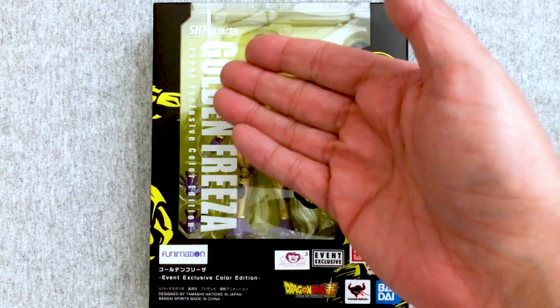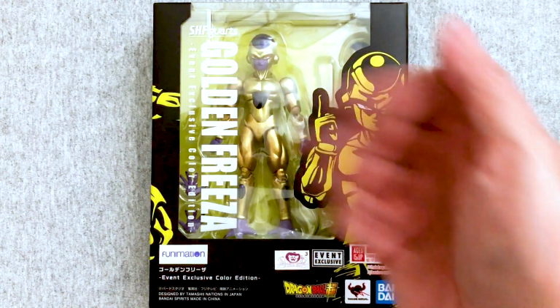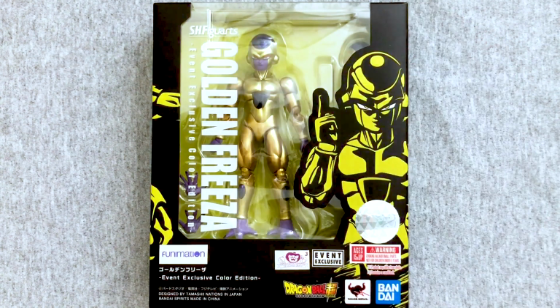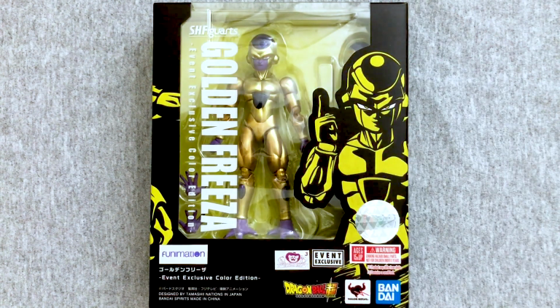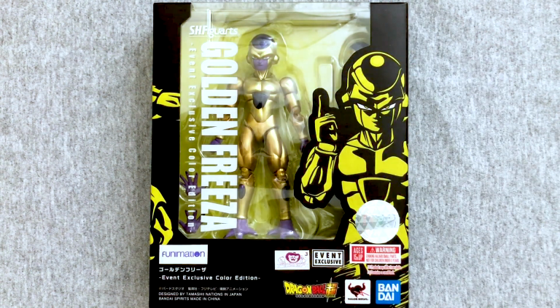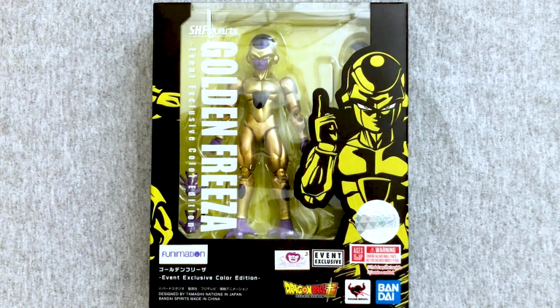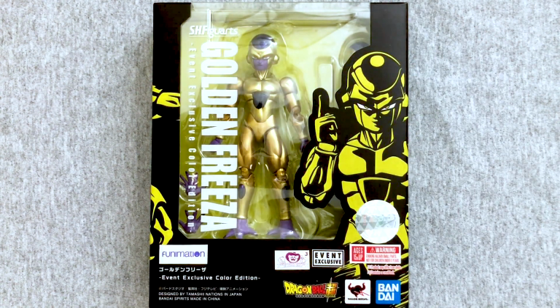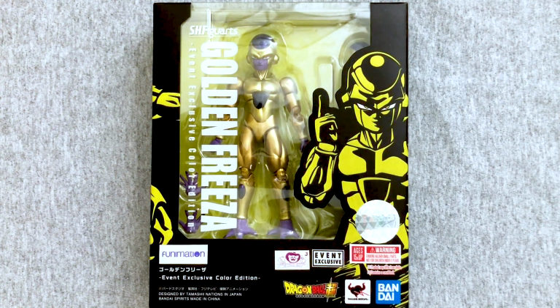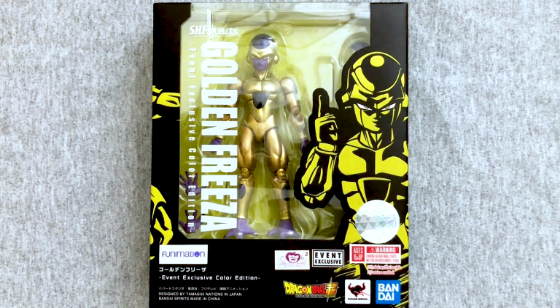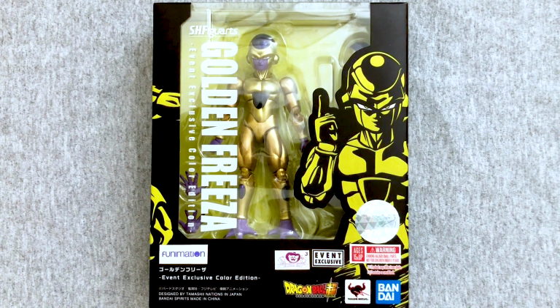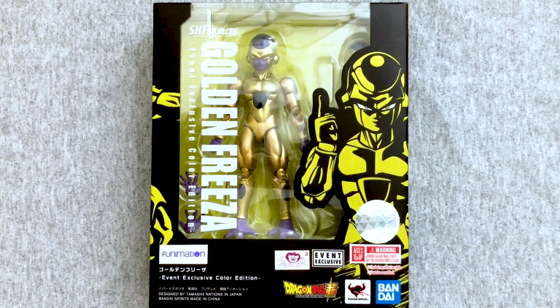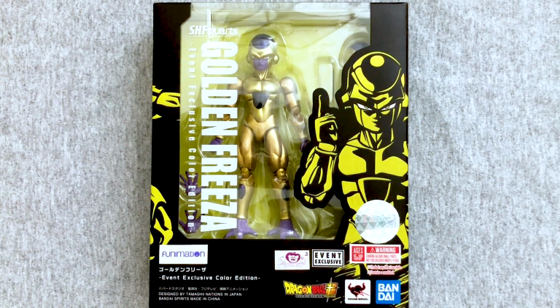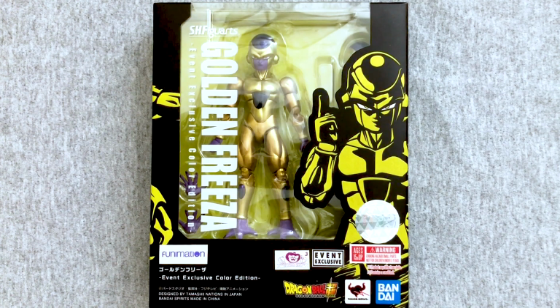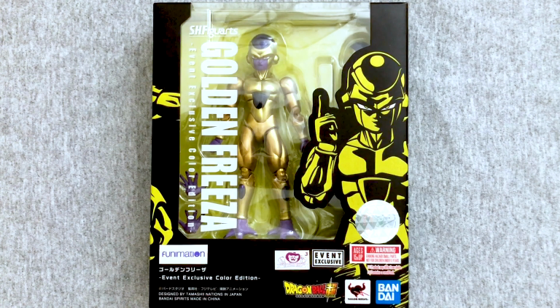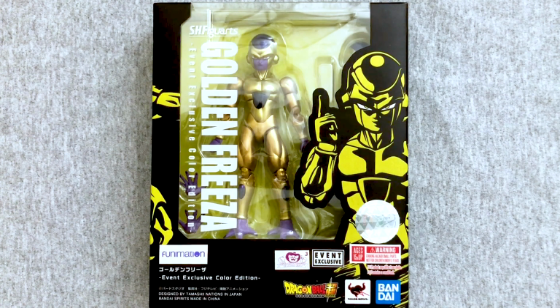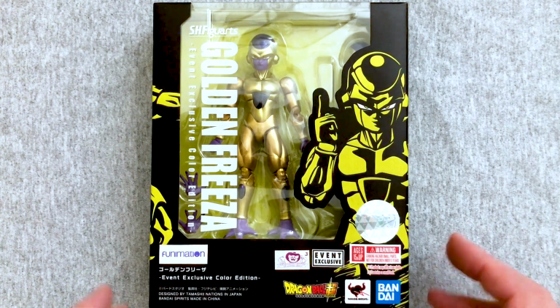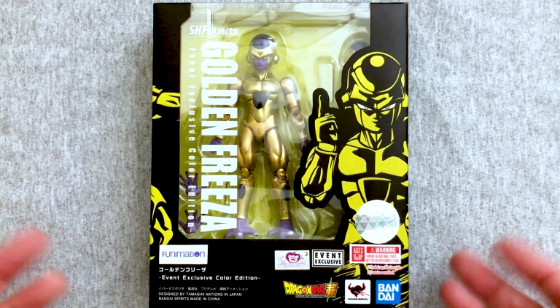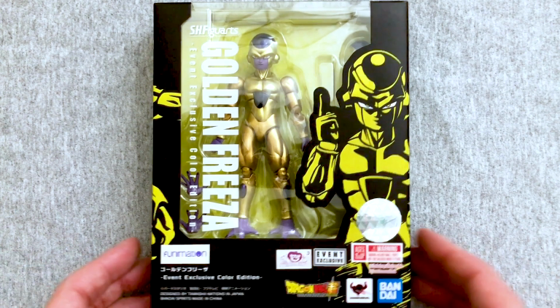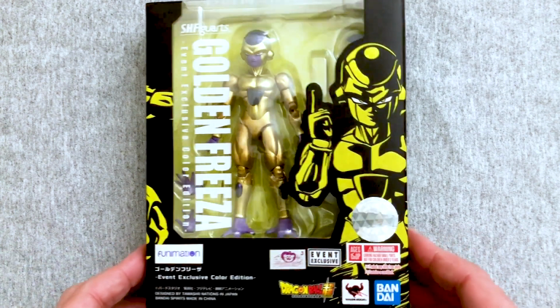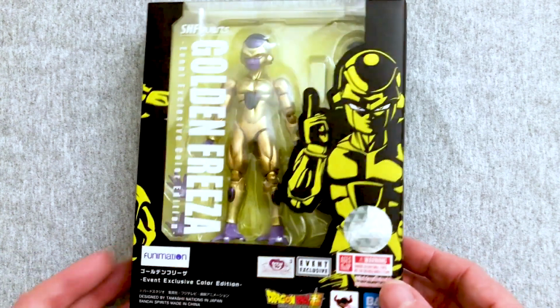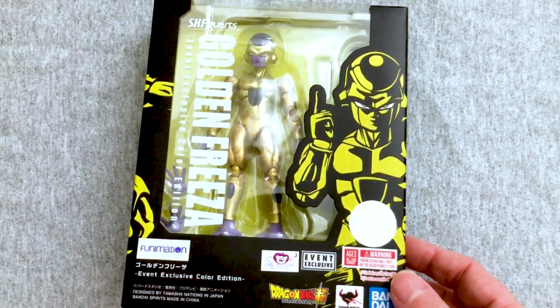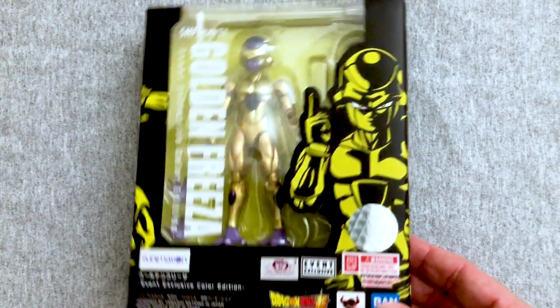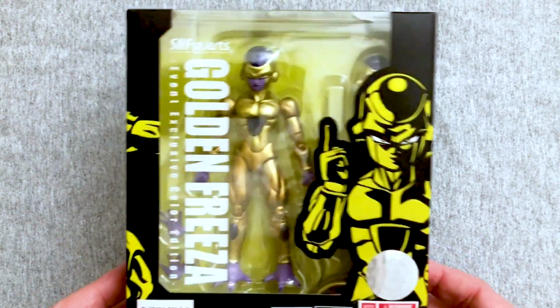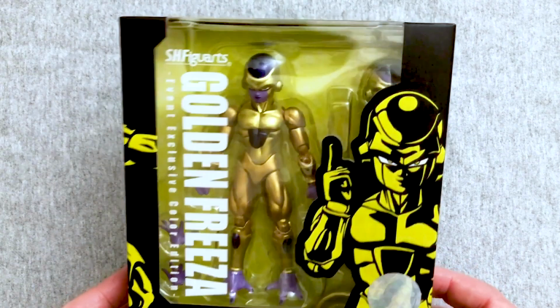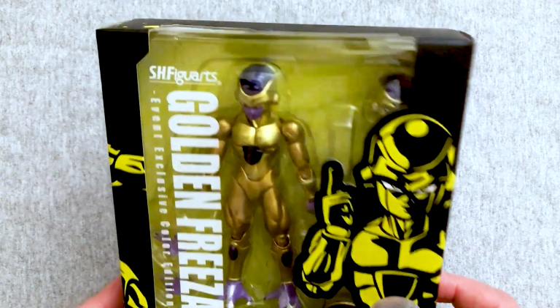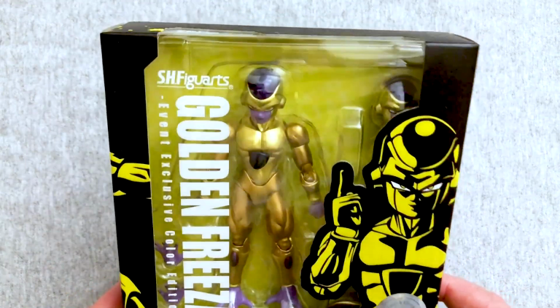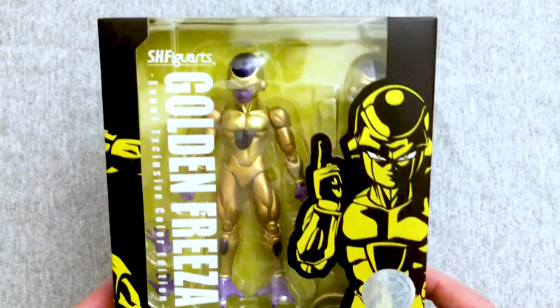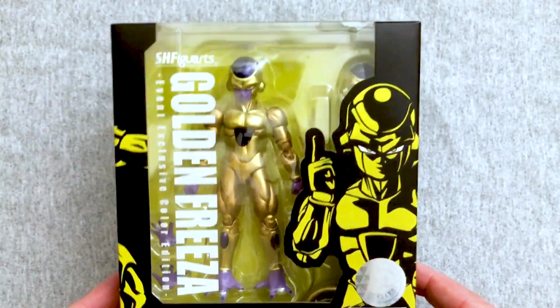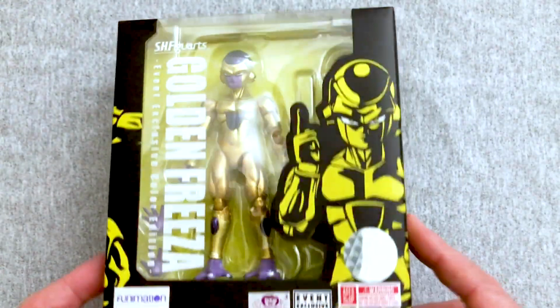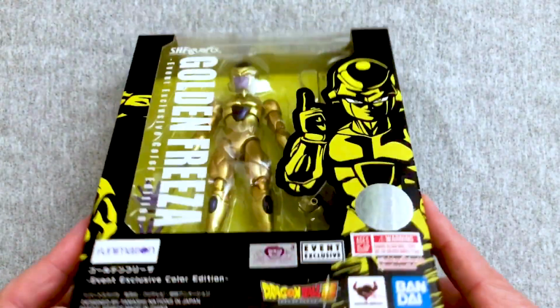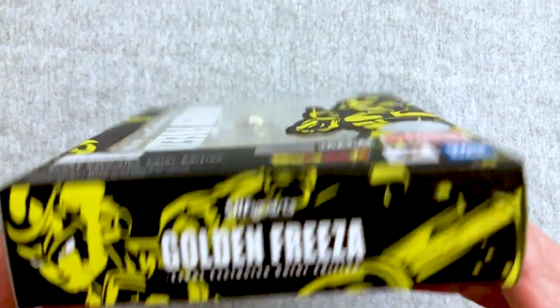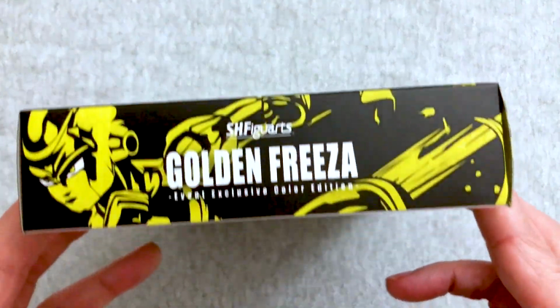The event exclusive color edition — because I wanted to be taller but instead they made me shinier. I can sometimes do a decent version of a Team Four Star Frieza, but I'm losing it today.